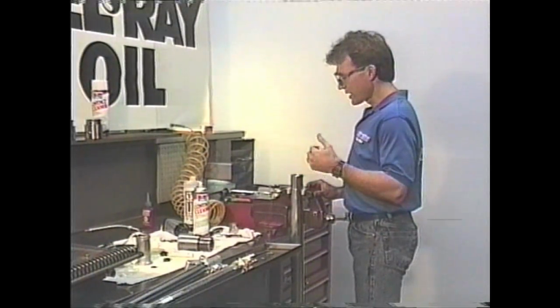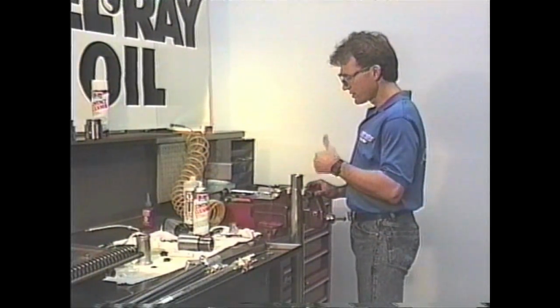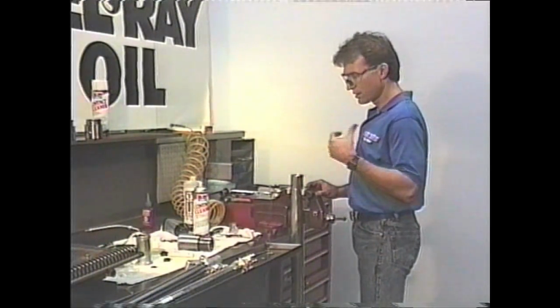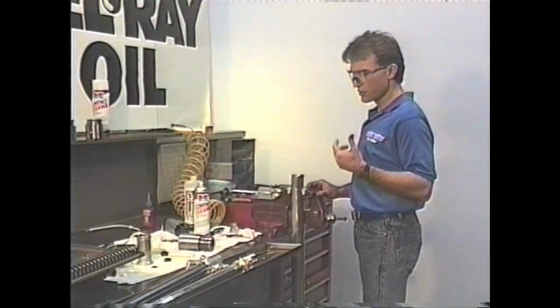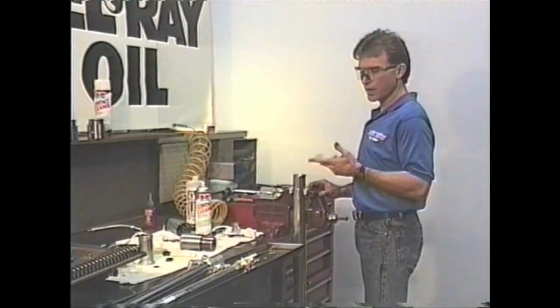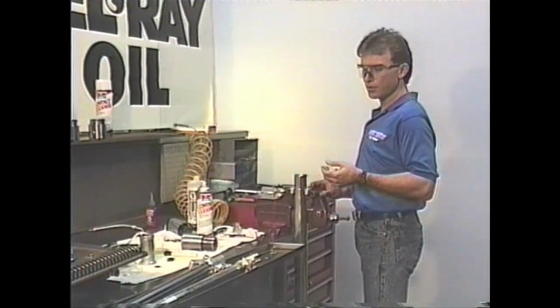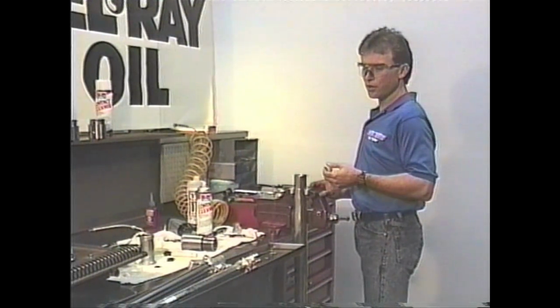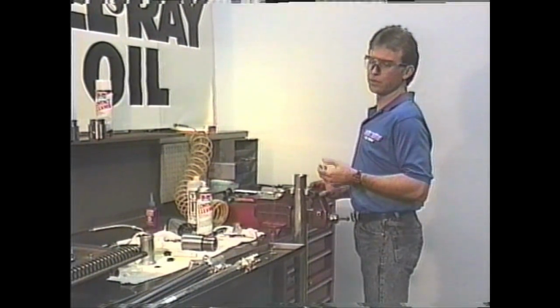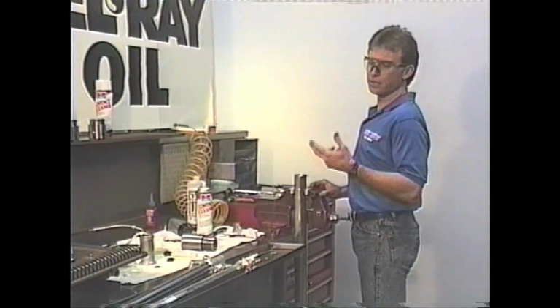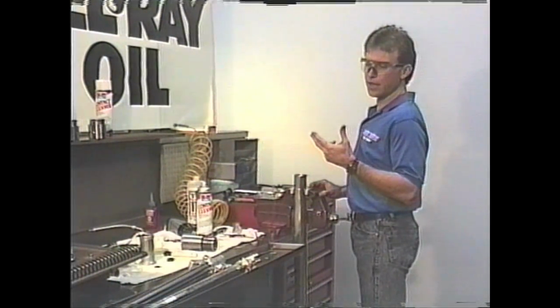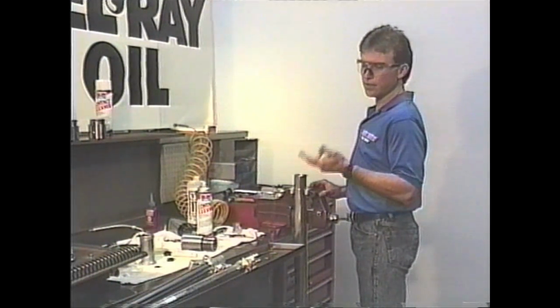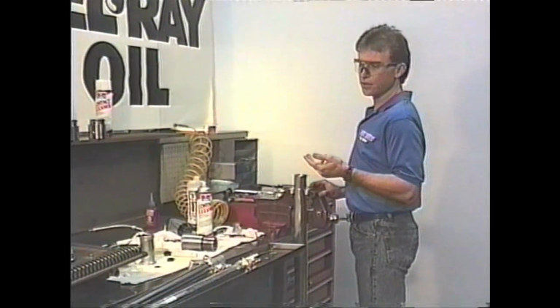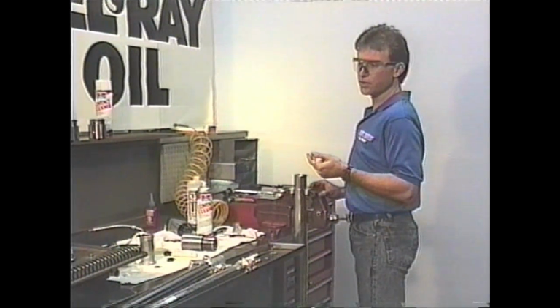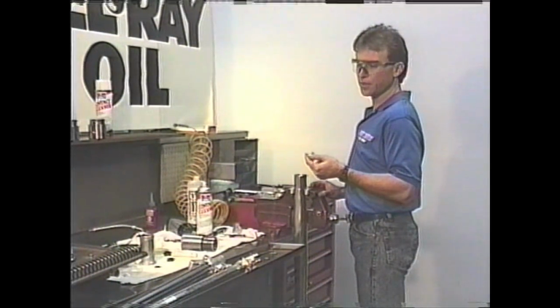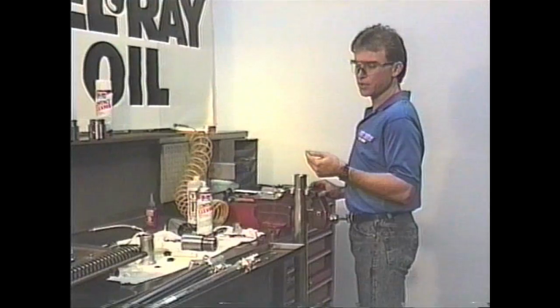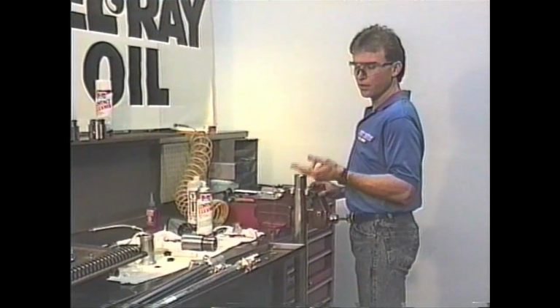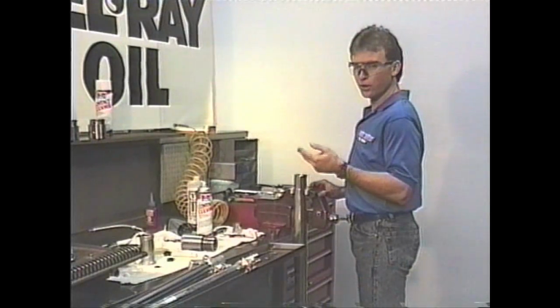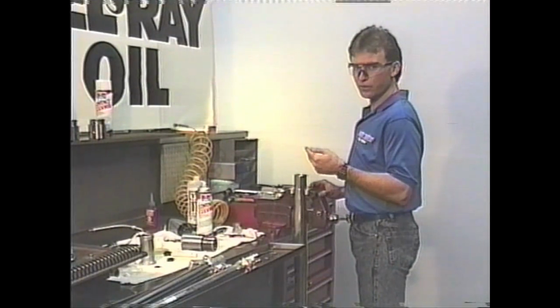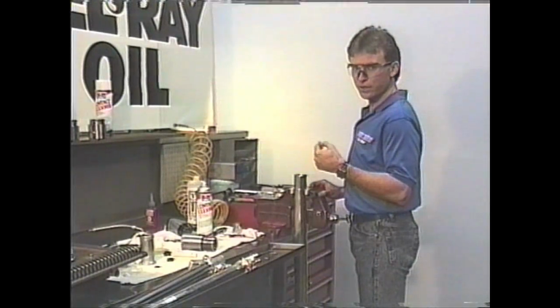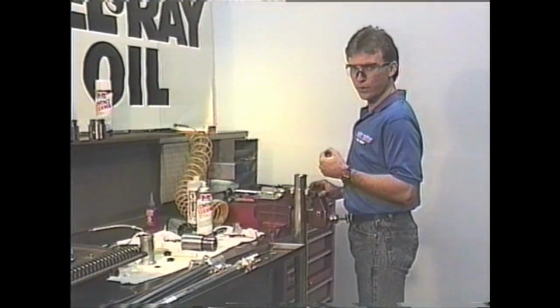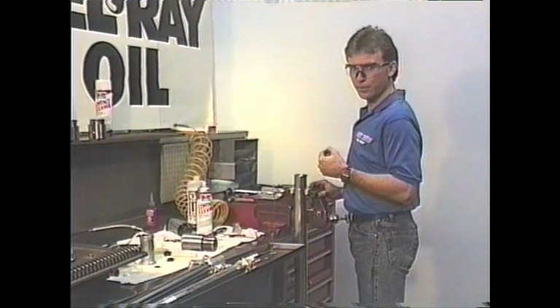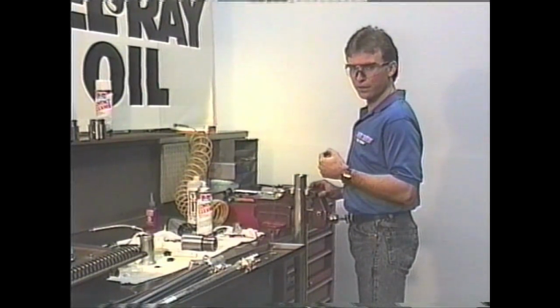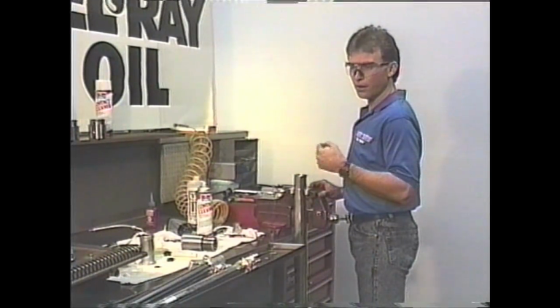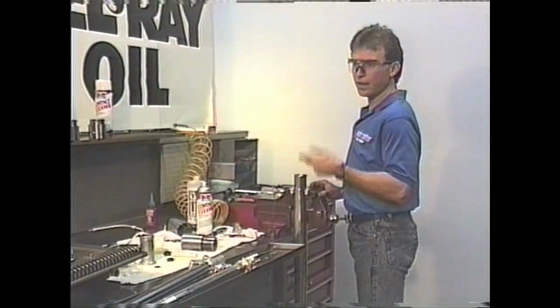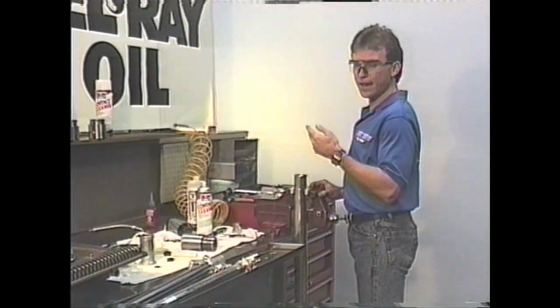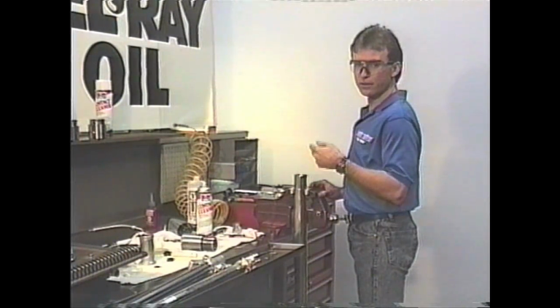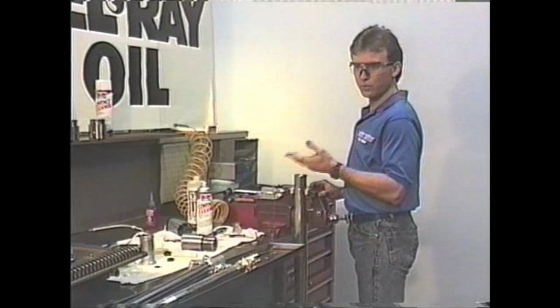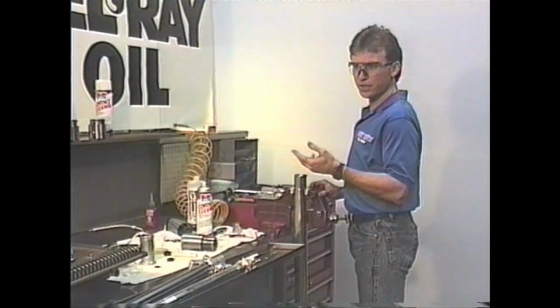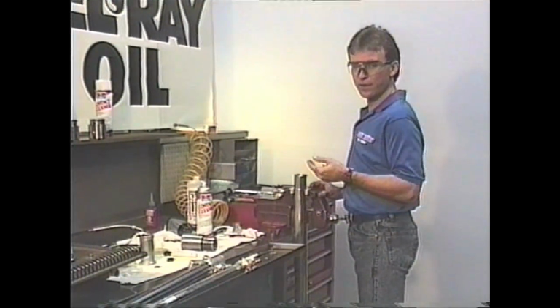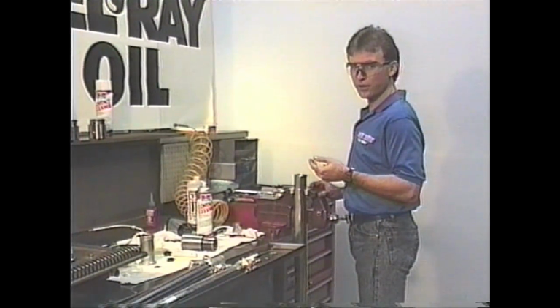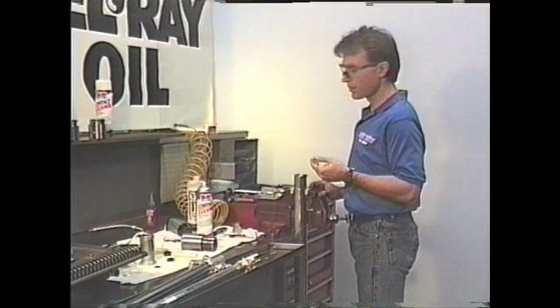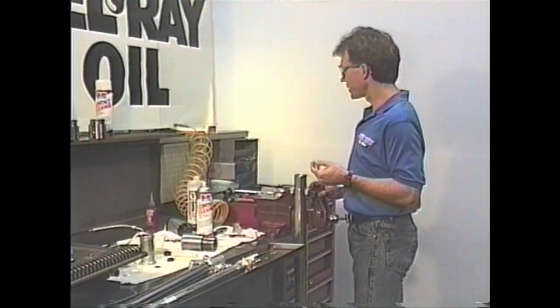The difference between Kayaba and Showa also has a lot to do with why sometimes the oil levels we recommend are a lot higher than what the factory recommends.